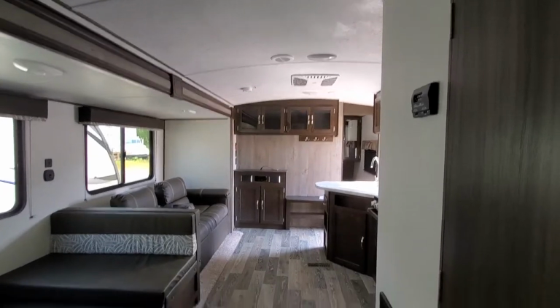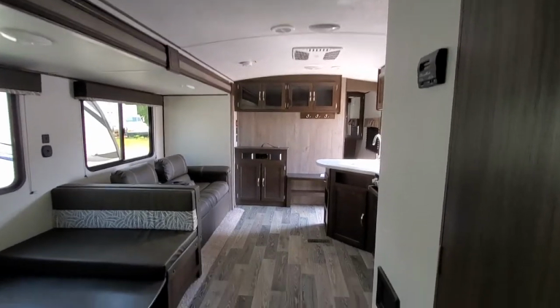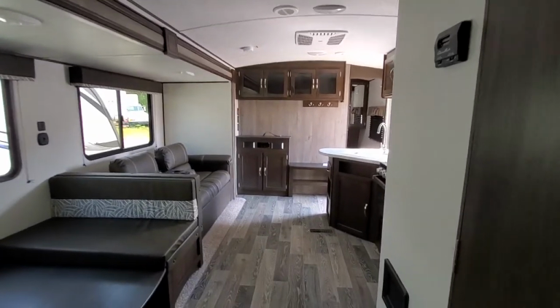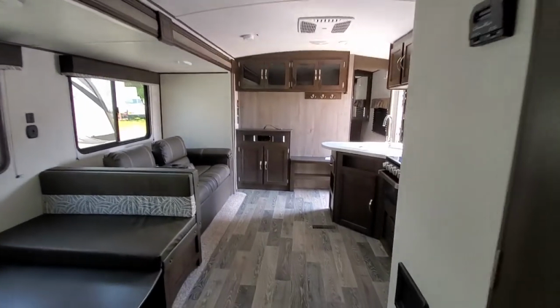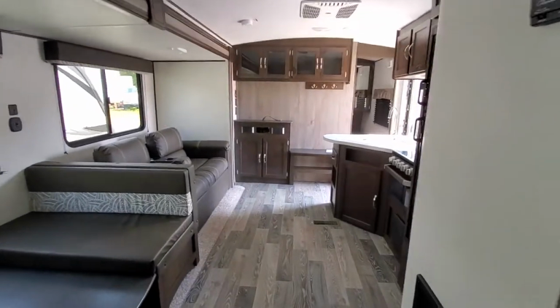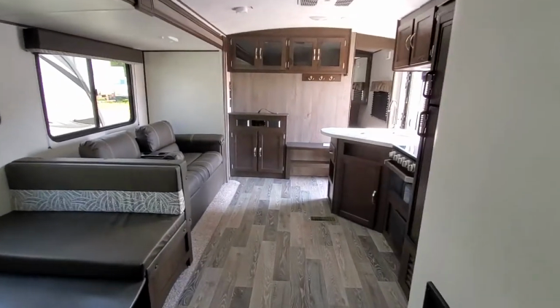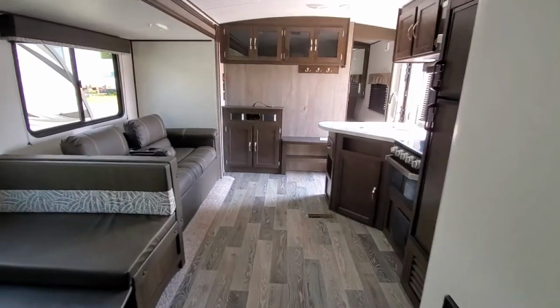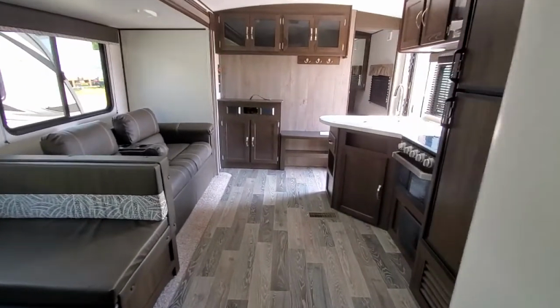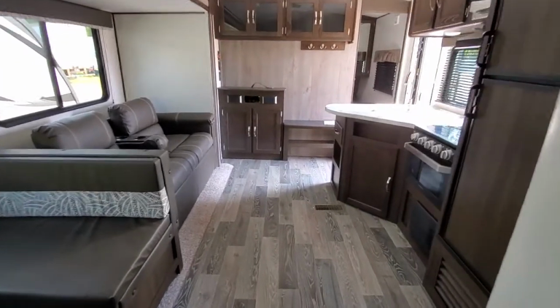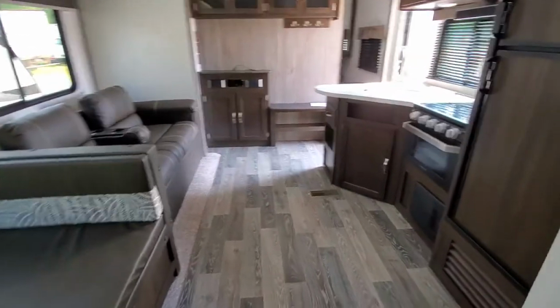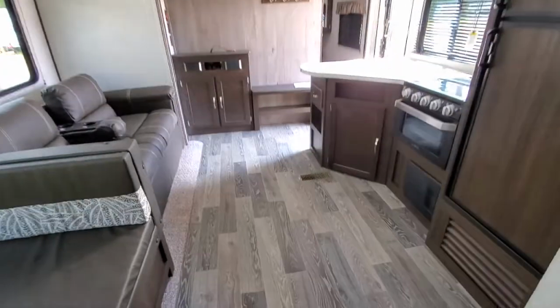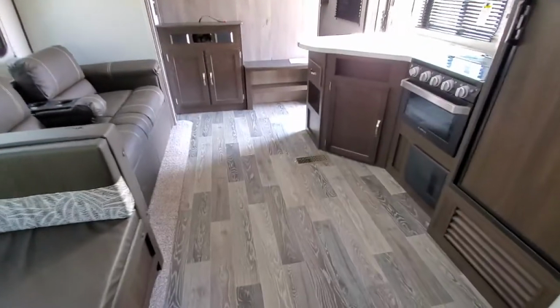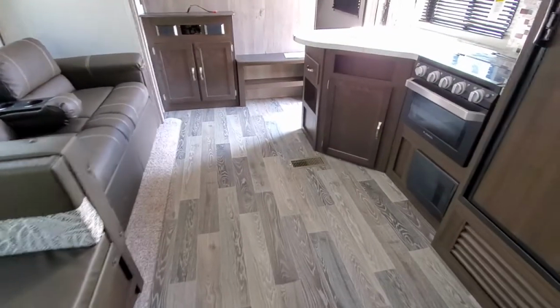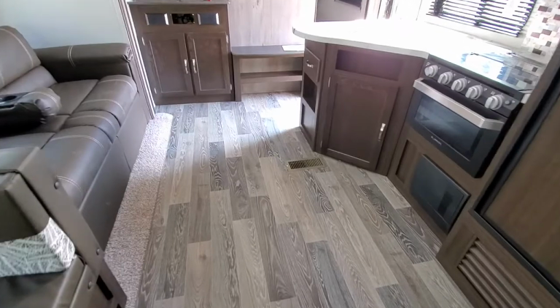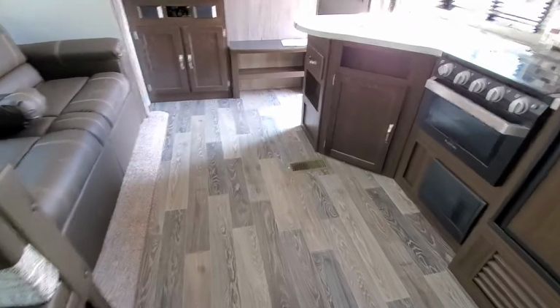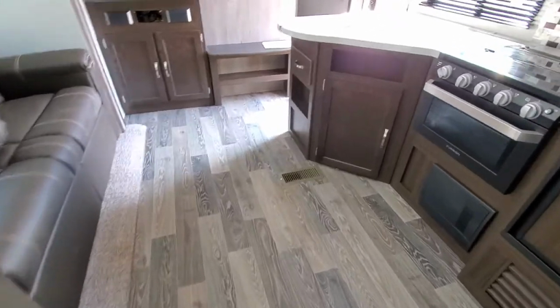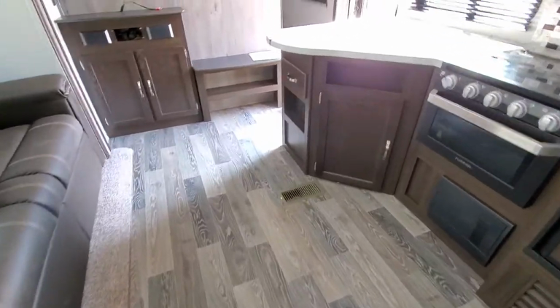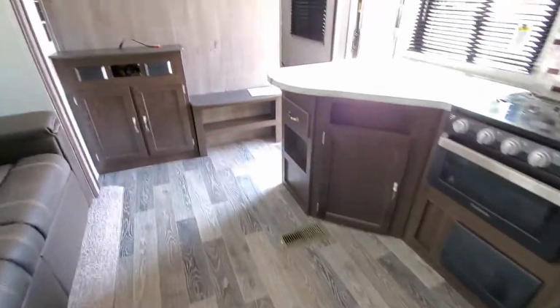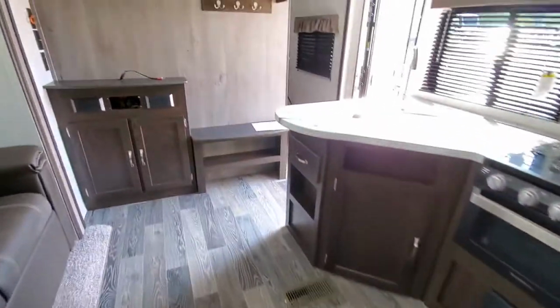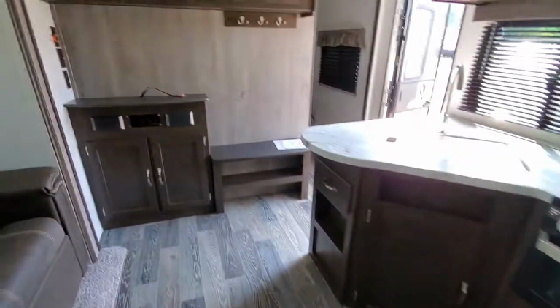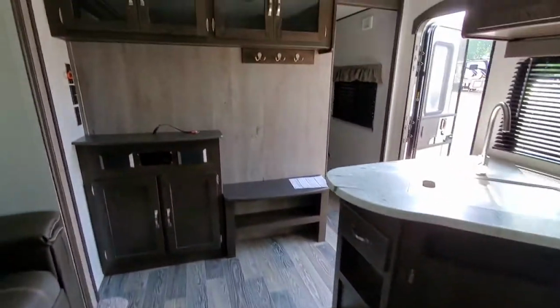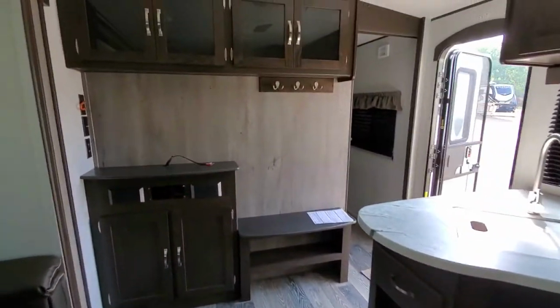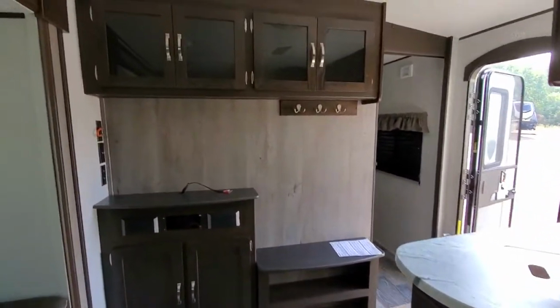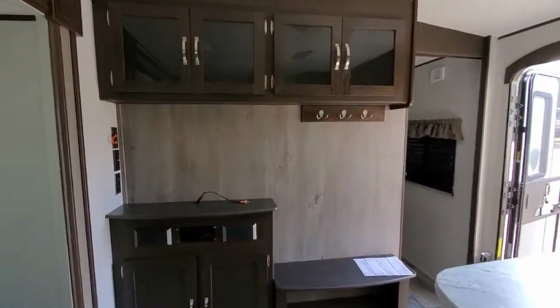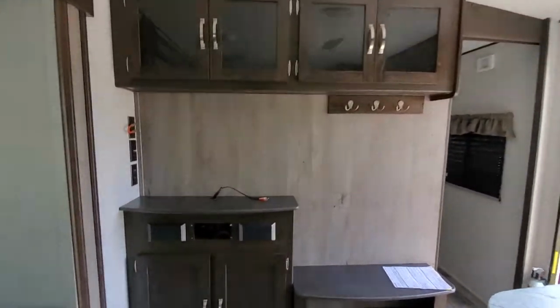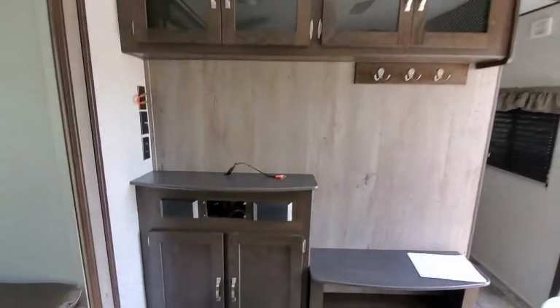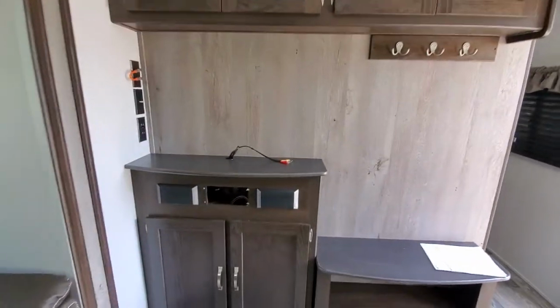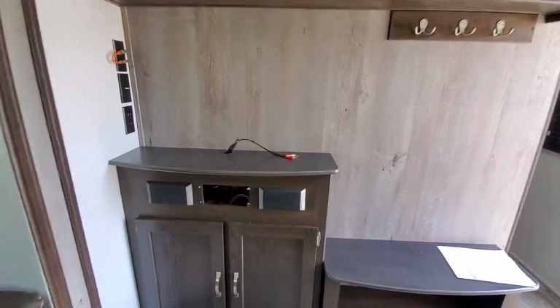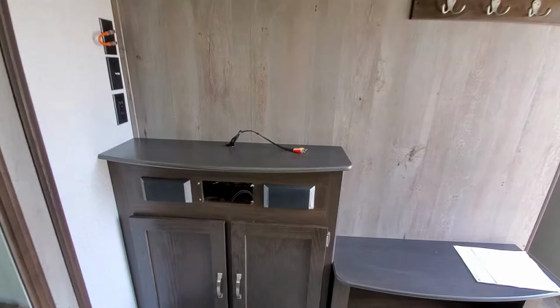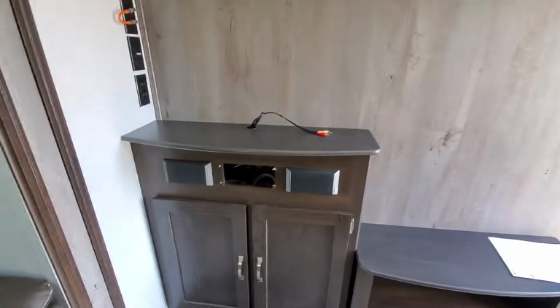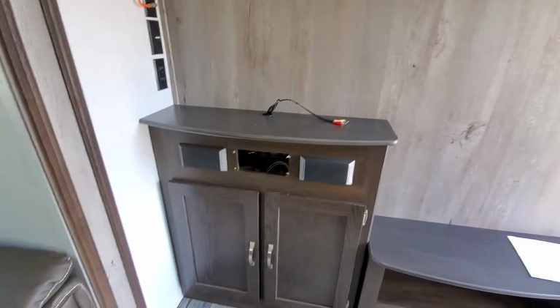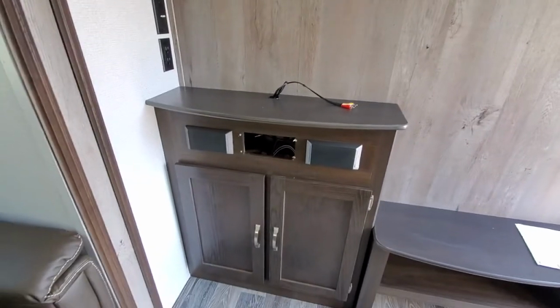Big air conditioner — it is ducted. All of your heat is in the floor, residential style. Nice new wall panel on the back here. It does come with the radio.